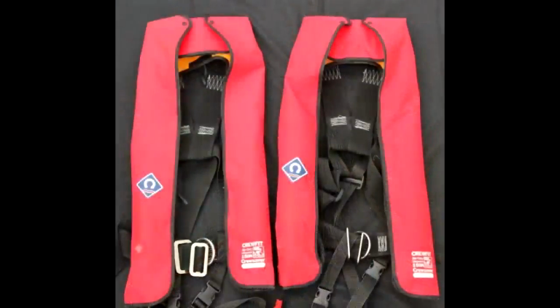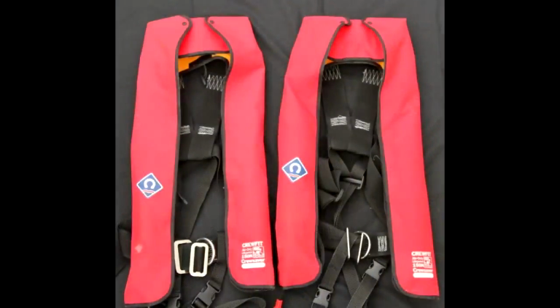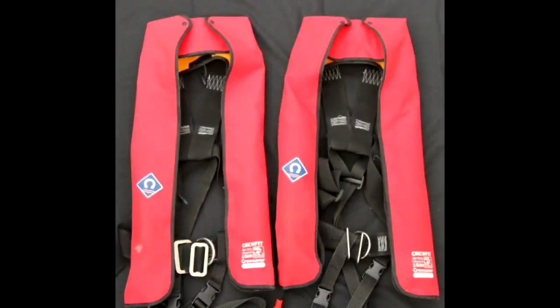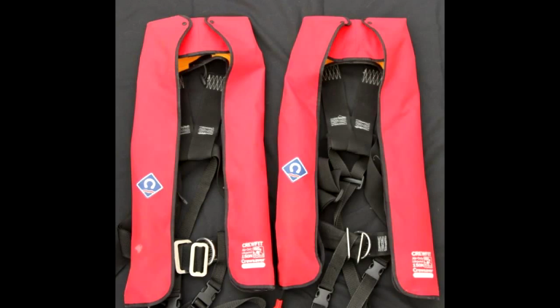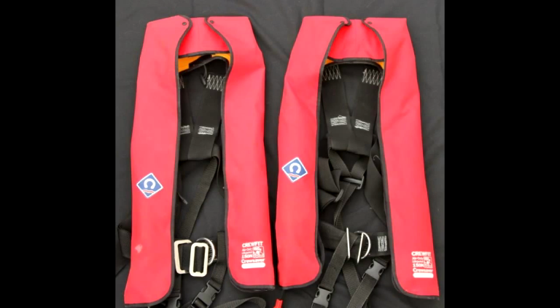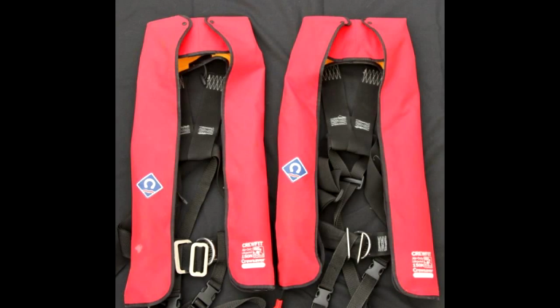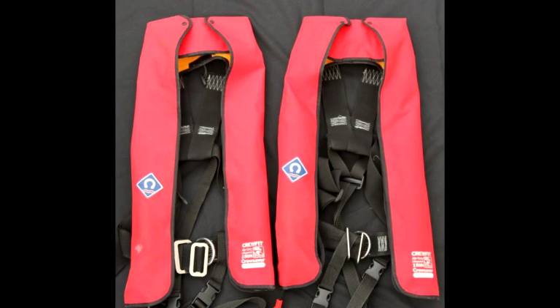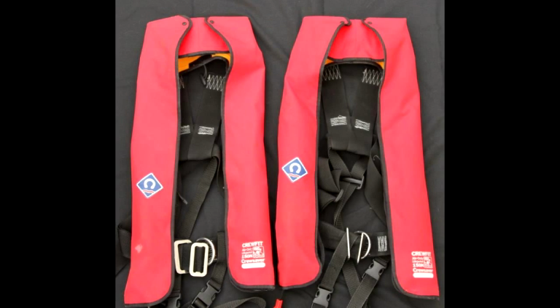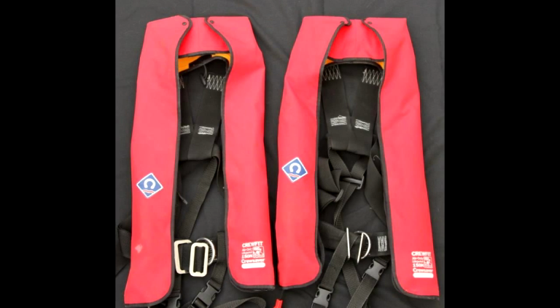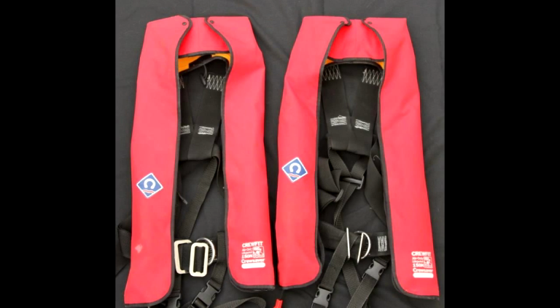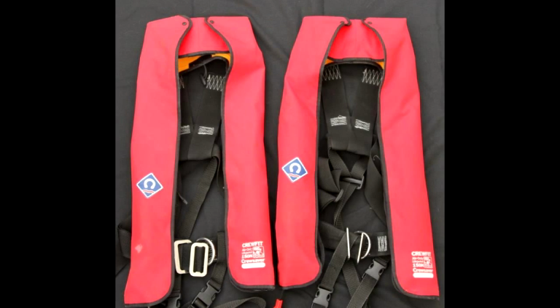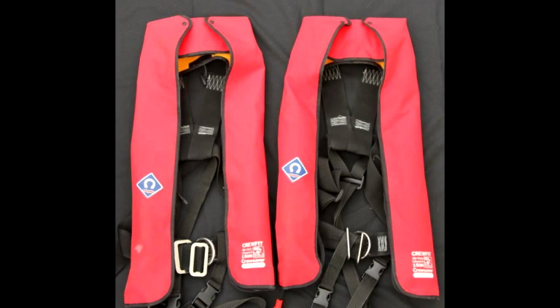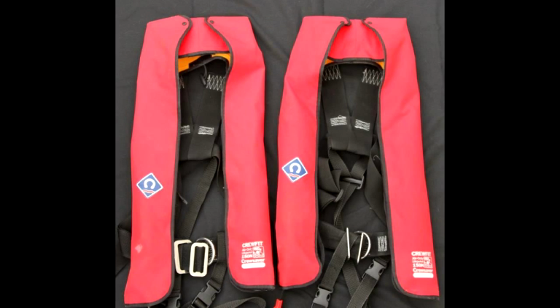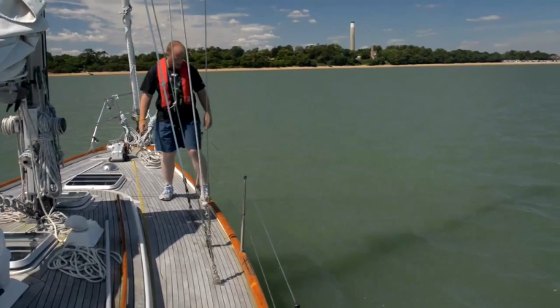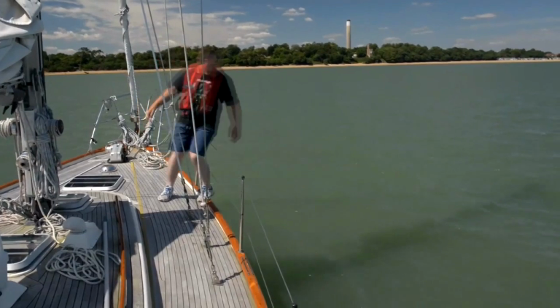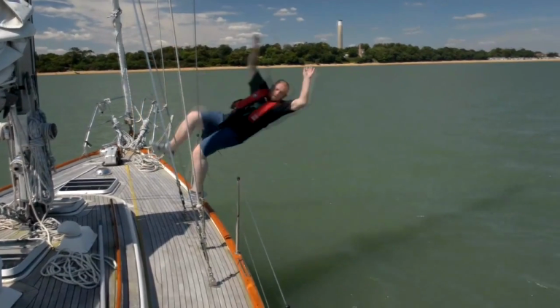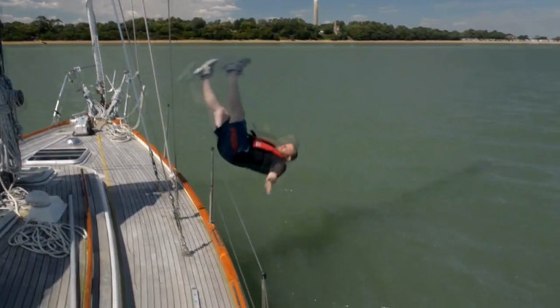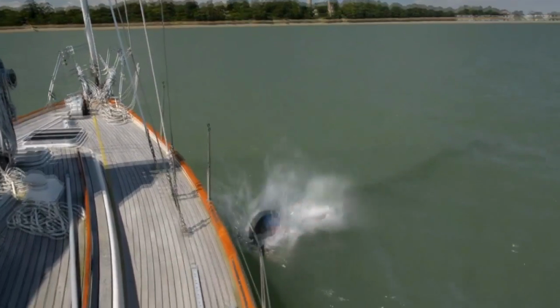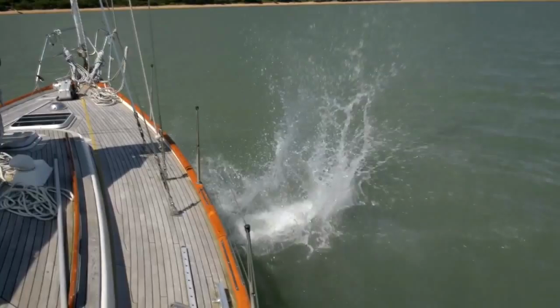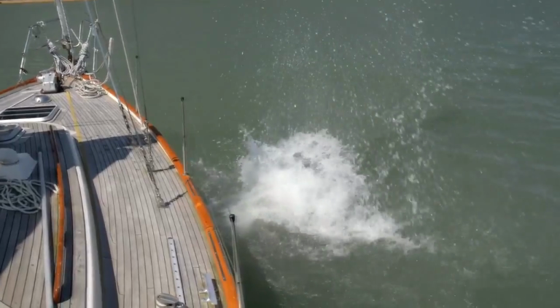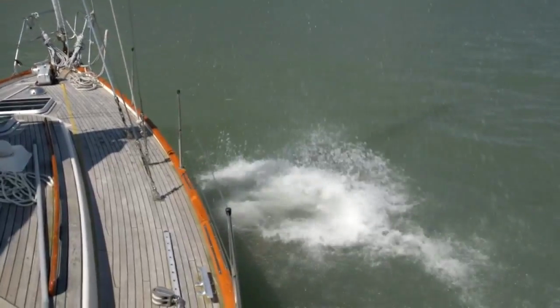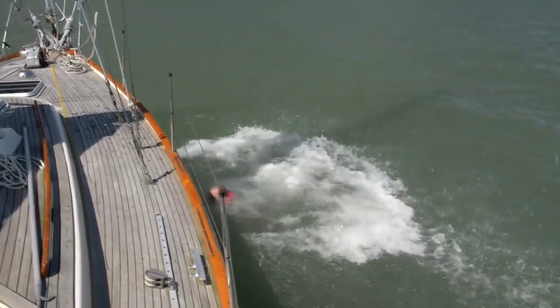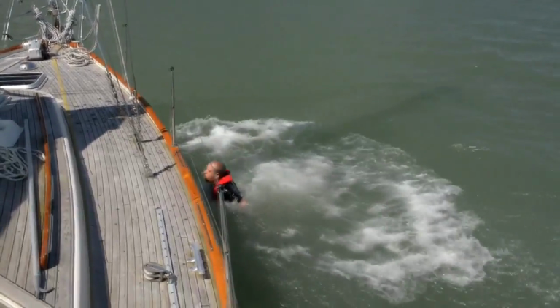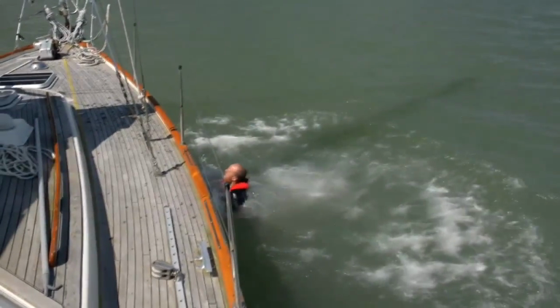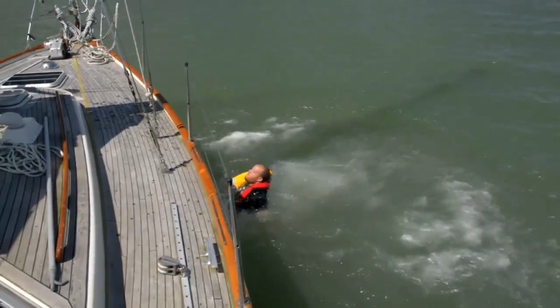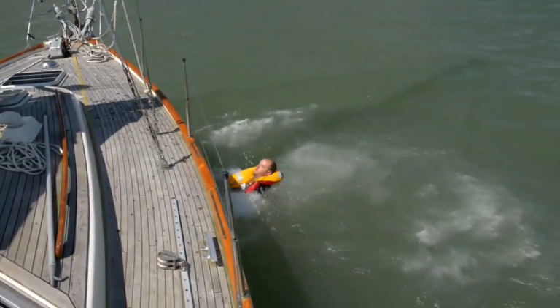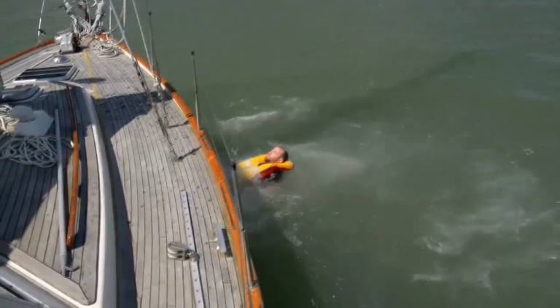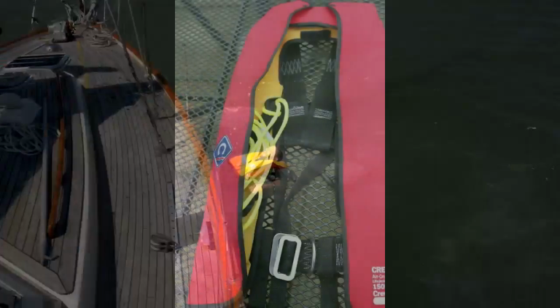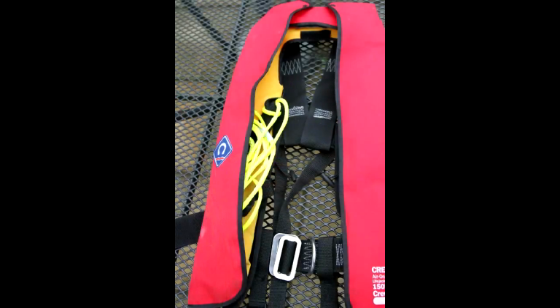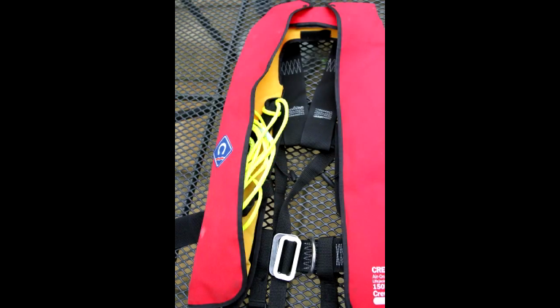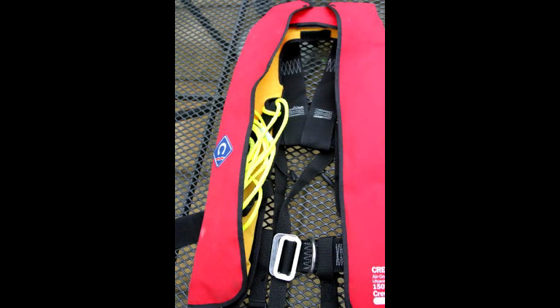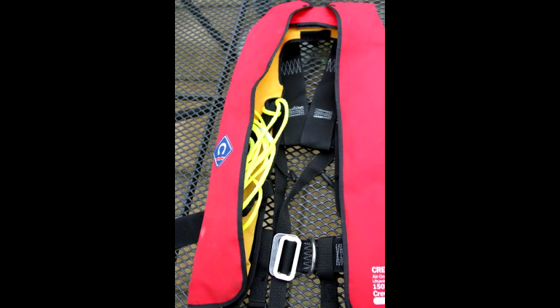Here are two lifejackets. They look the same, but there is a difference. Both will deploy automatically. Both will keep you afloat. But only one is fitted with a Lifesaver.